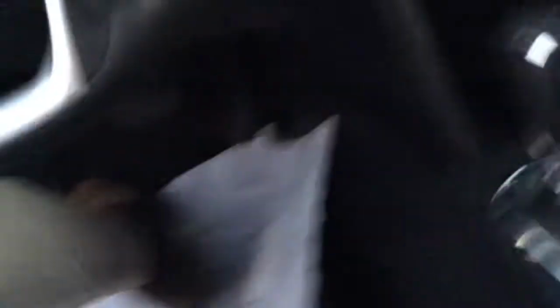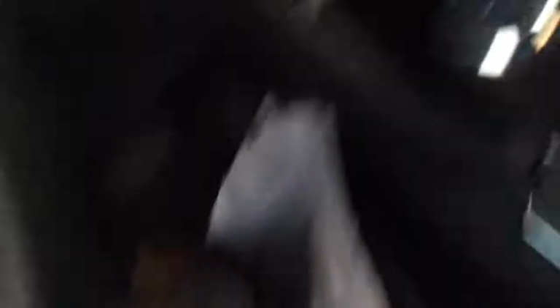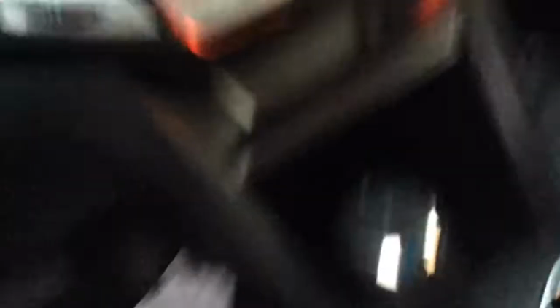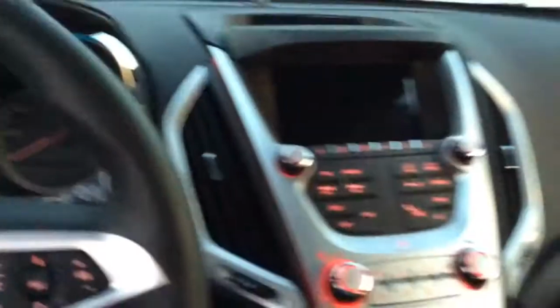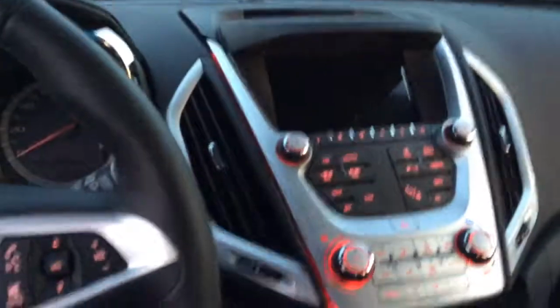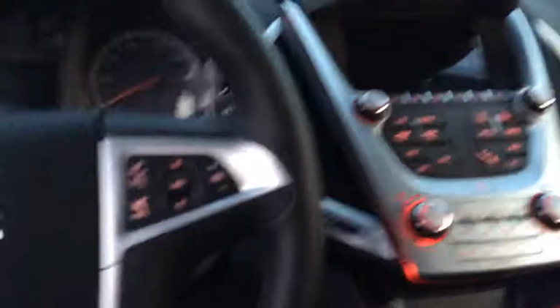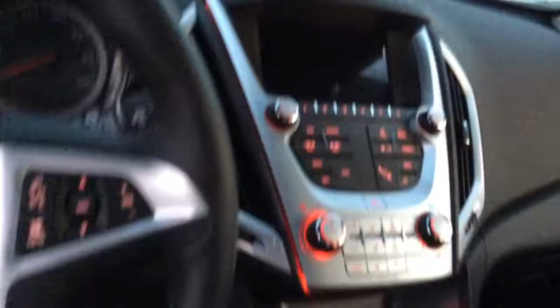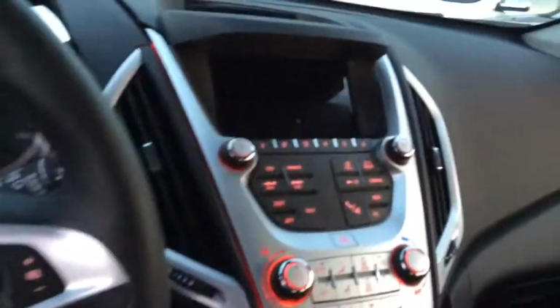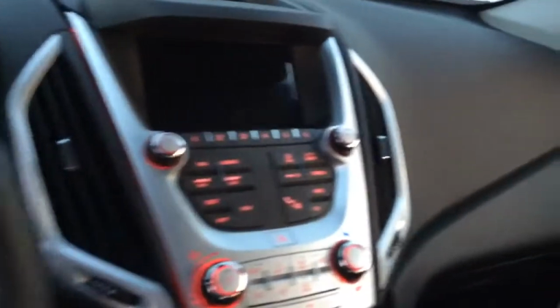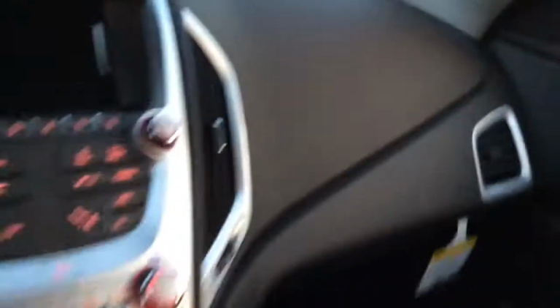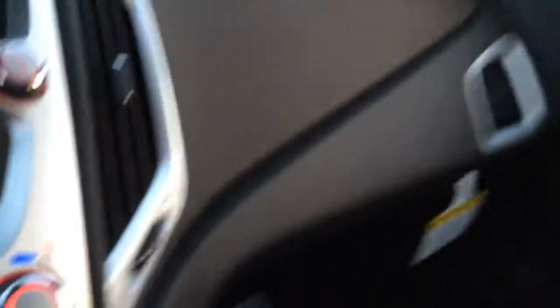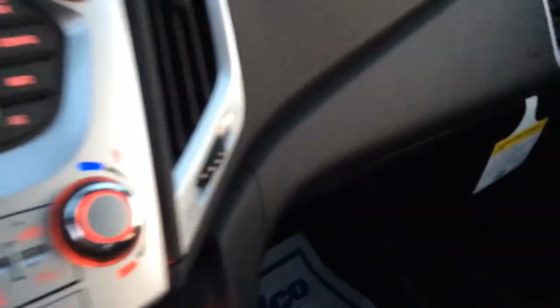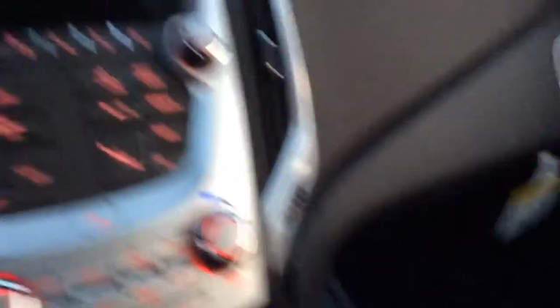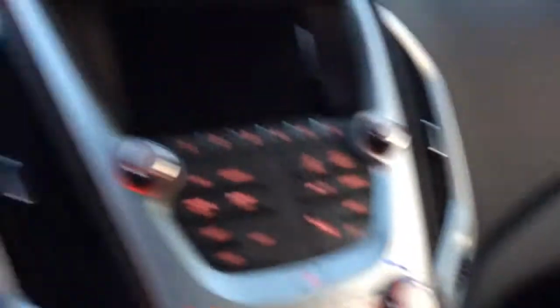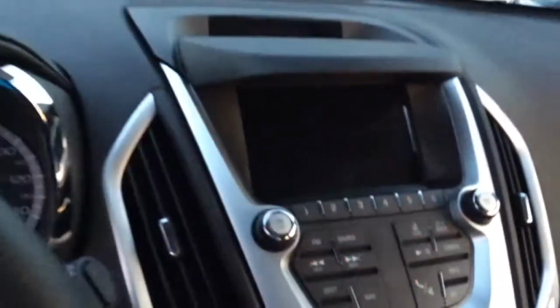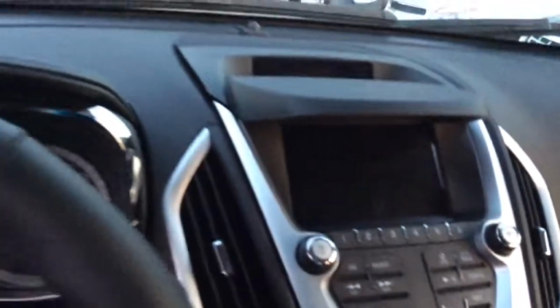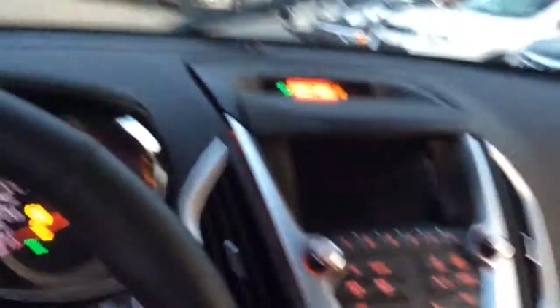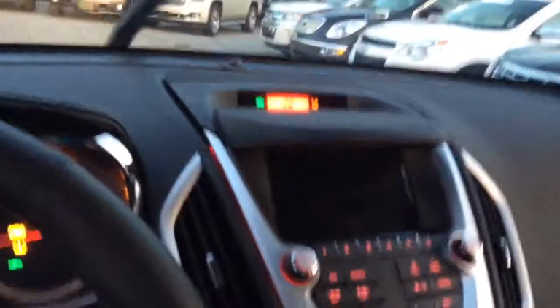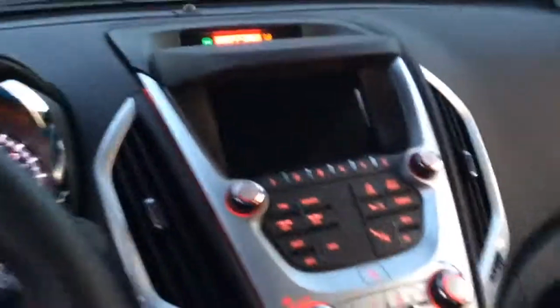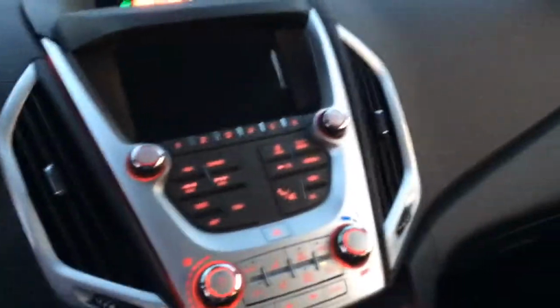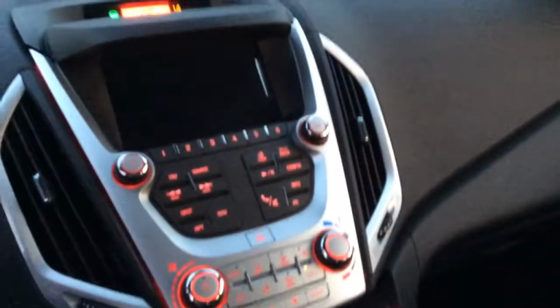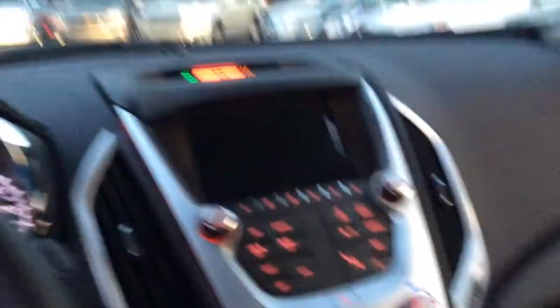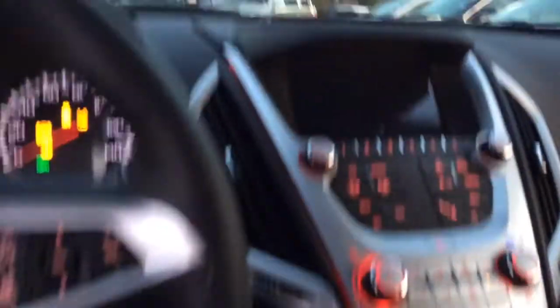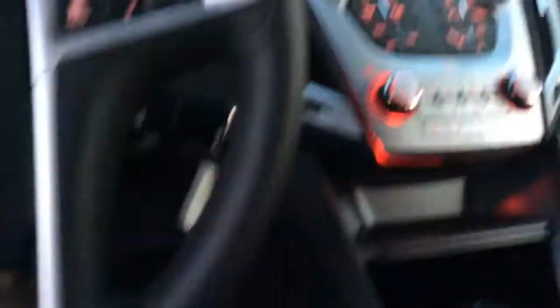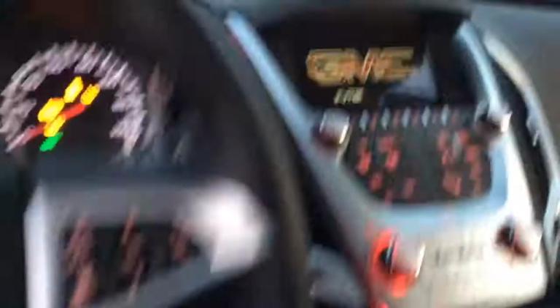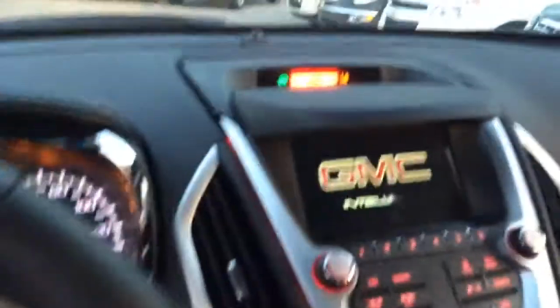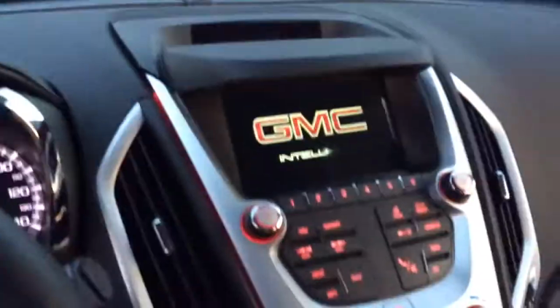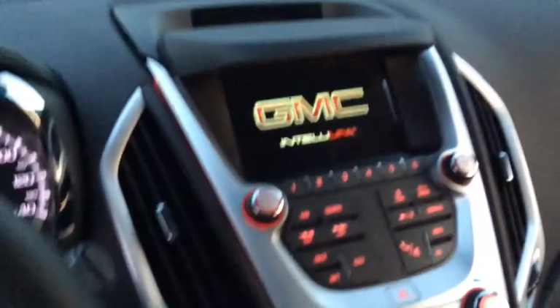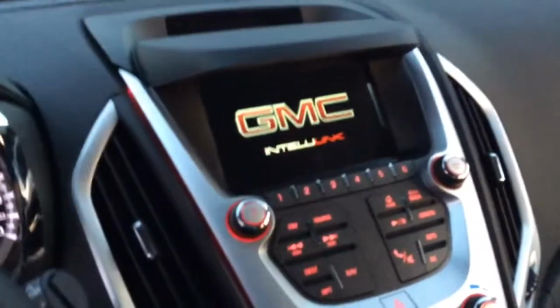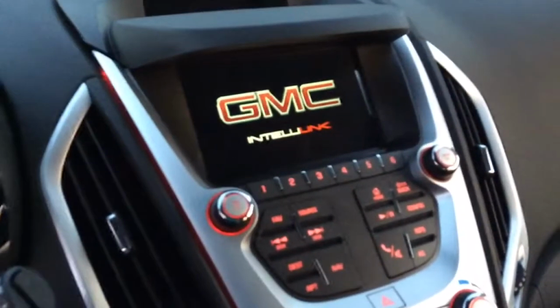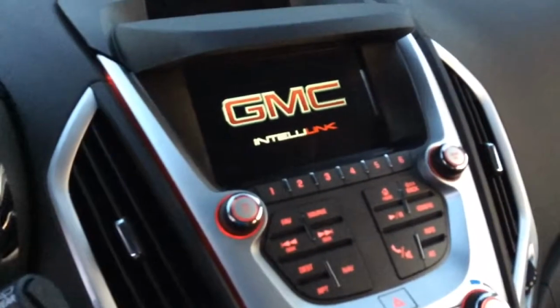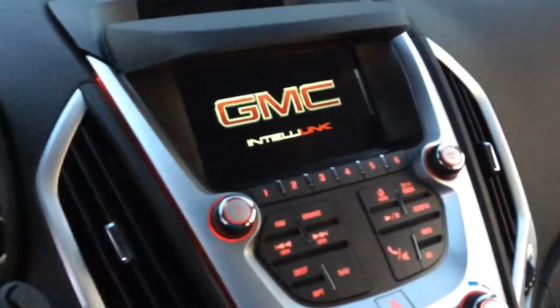I'll show you the dash. It does have an 8-inch color touch display system with navigation, backup camera, Bluetooth, OnStar, 4G LTE — all that good stuff is included. It is also equipped with GMC IntelliLink.